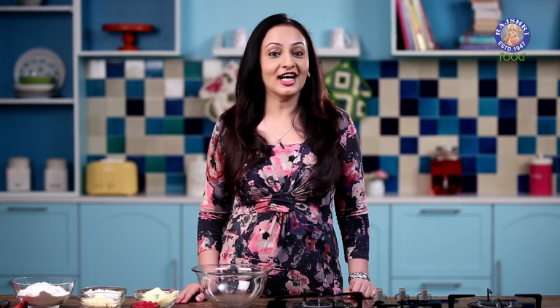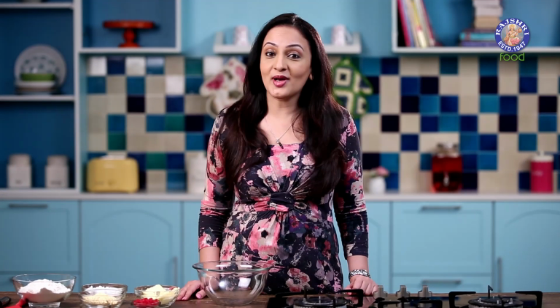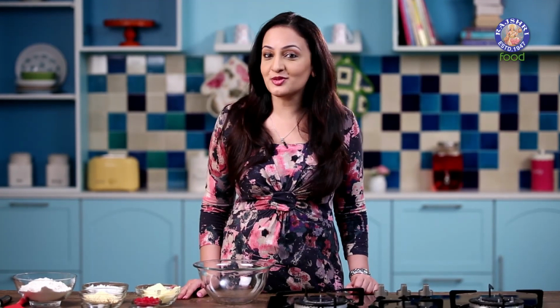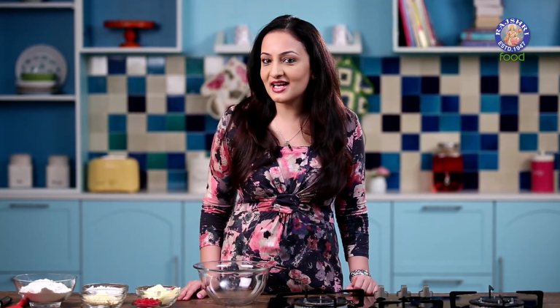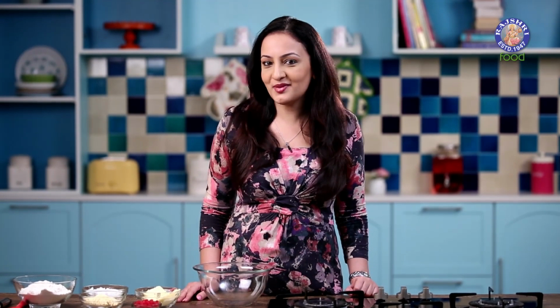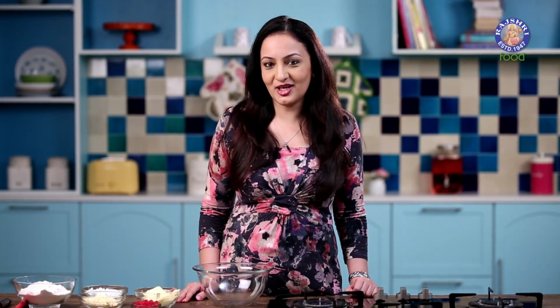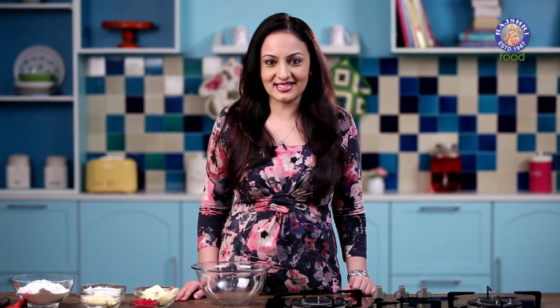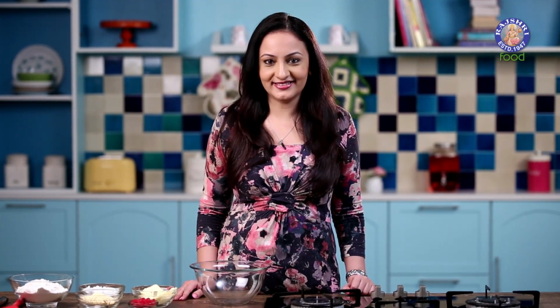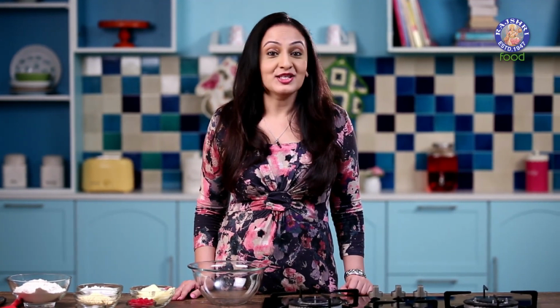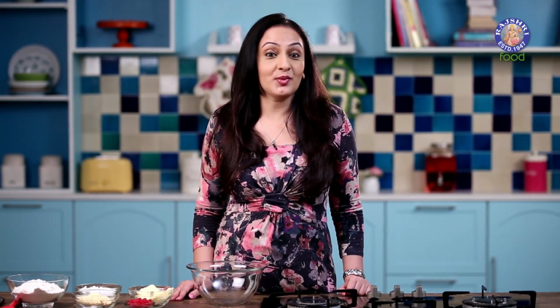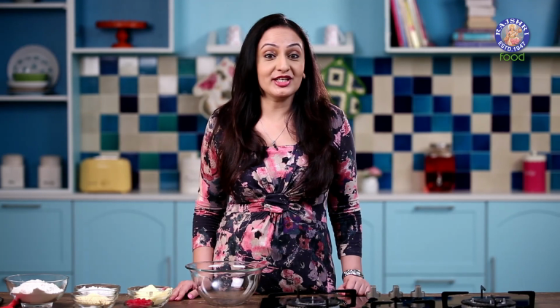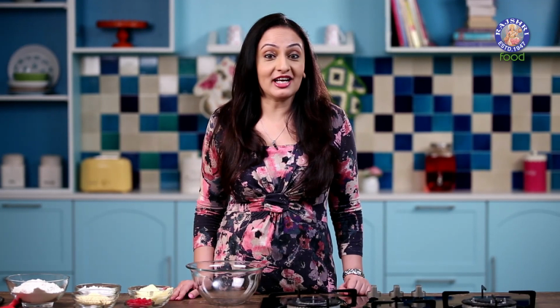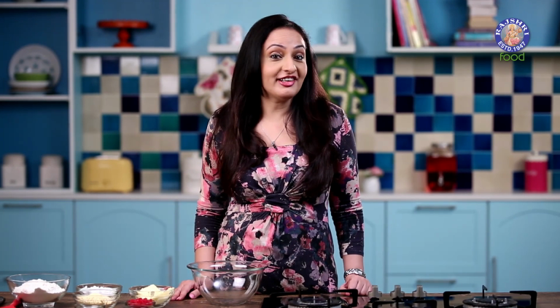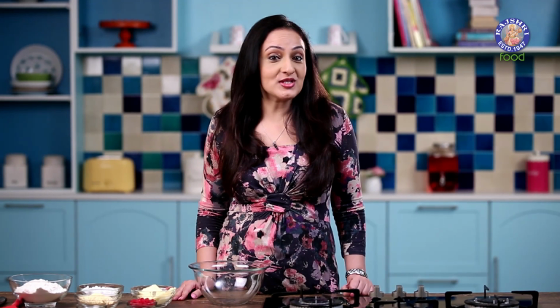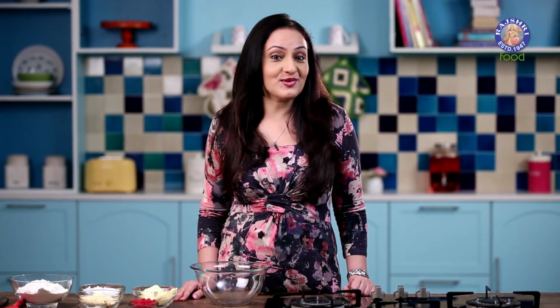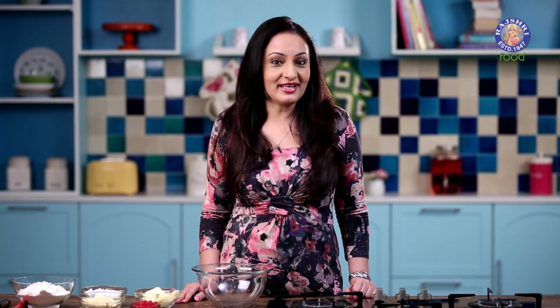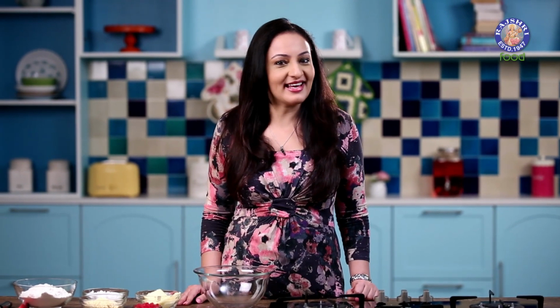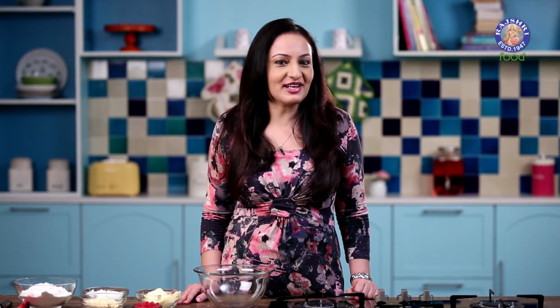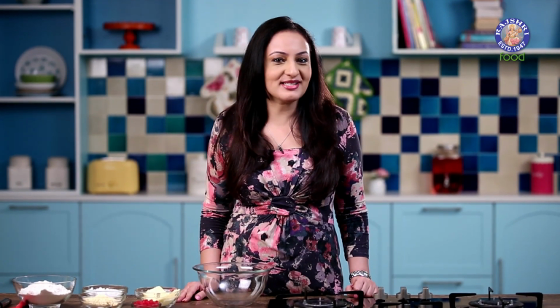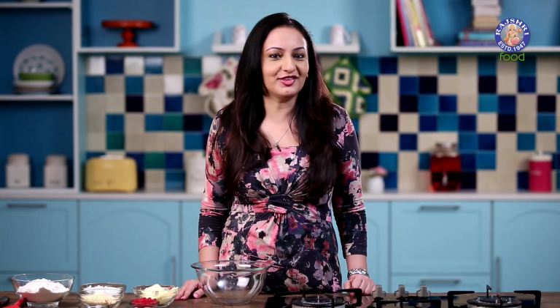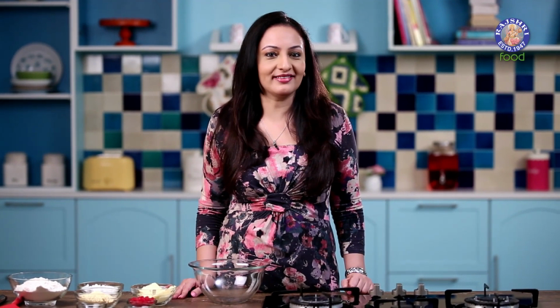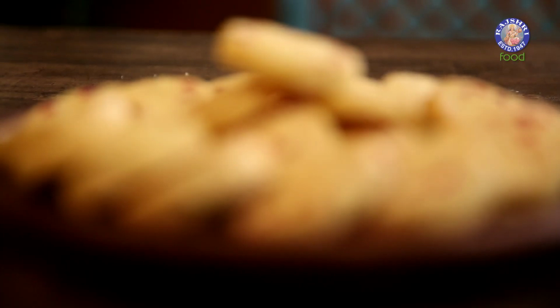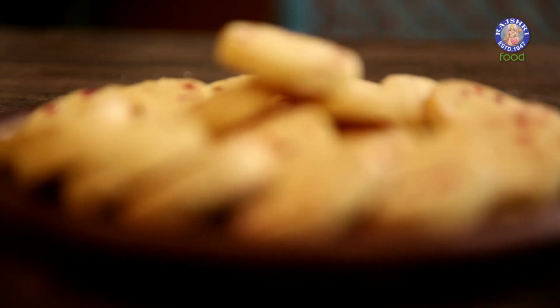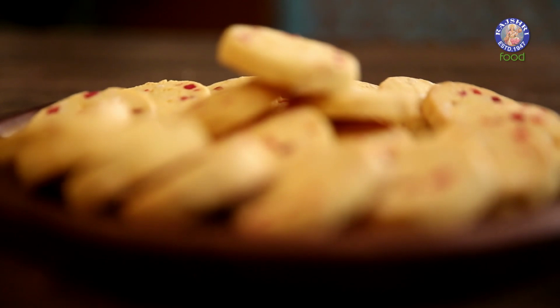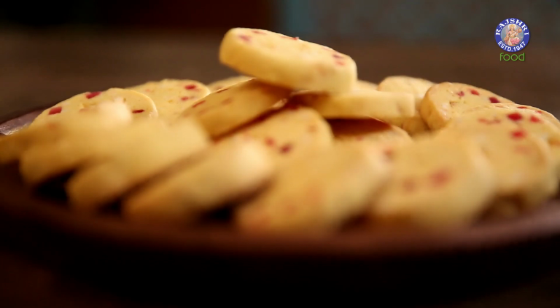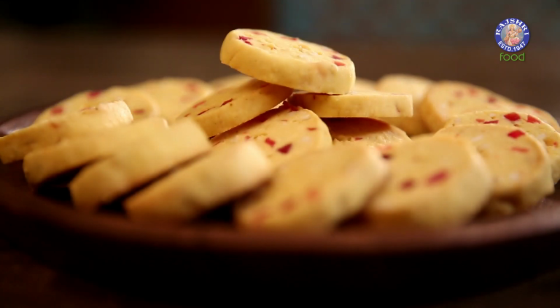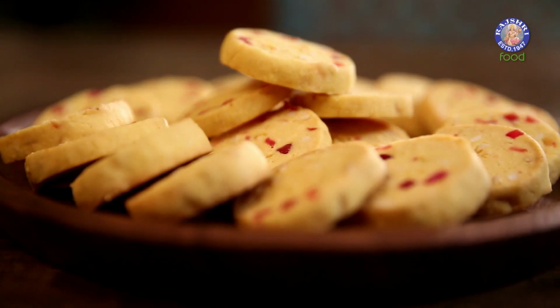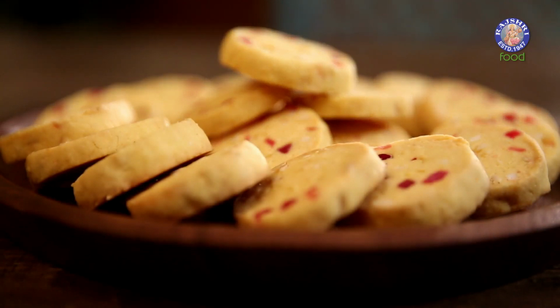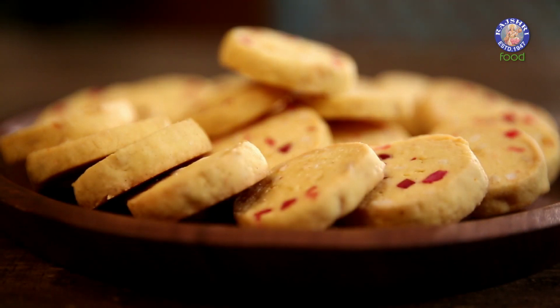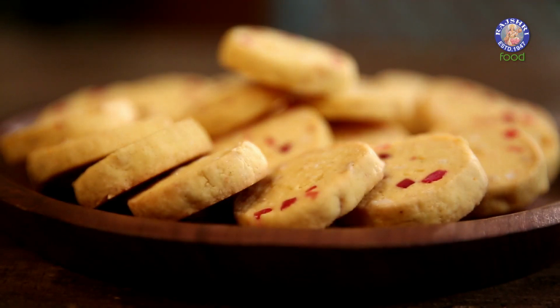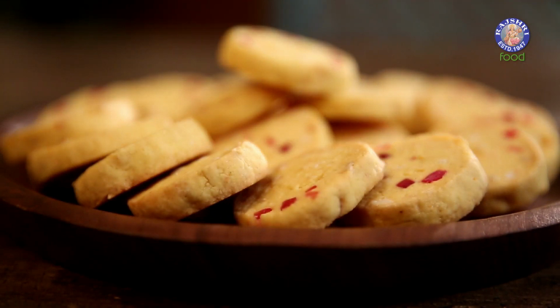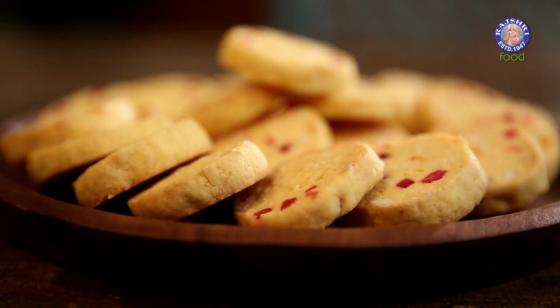Hello and welcome to Beed Batter Bake with me, Upasana. Today we are going to make a very old school recipe that is quite famous in Hyderabad — Tutti Frutti Cookies. So let's see how to go about it.